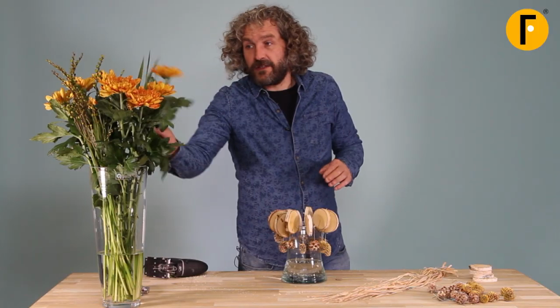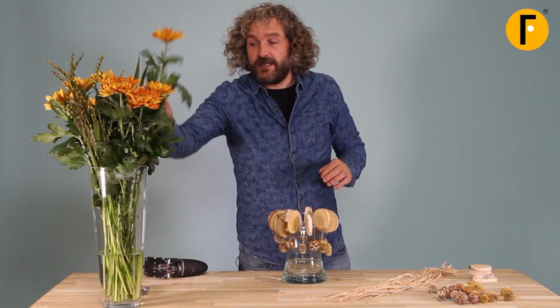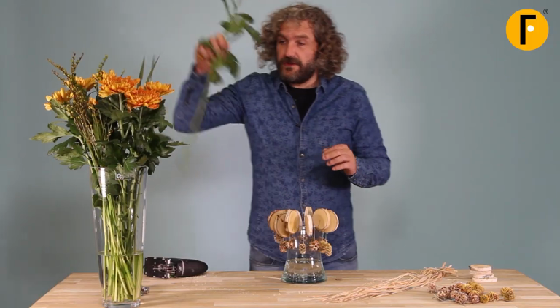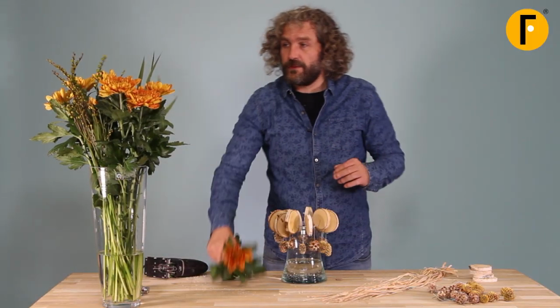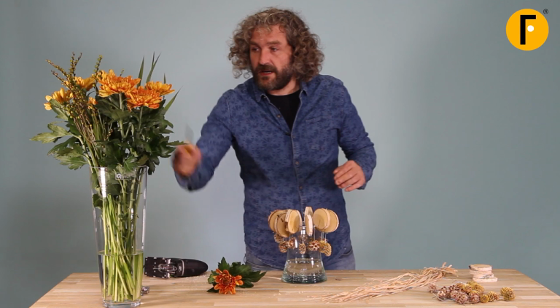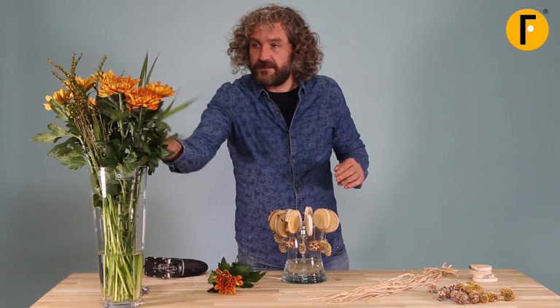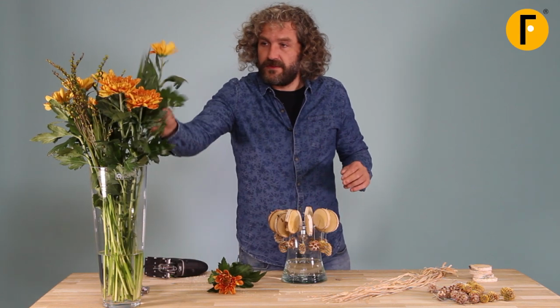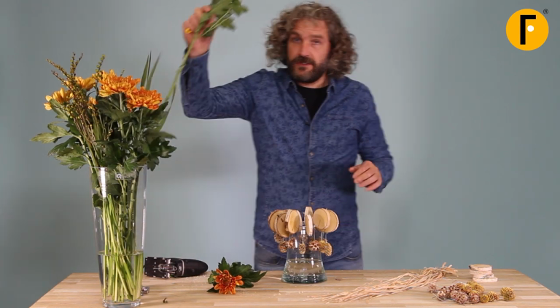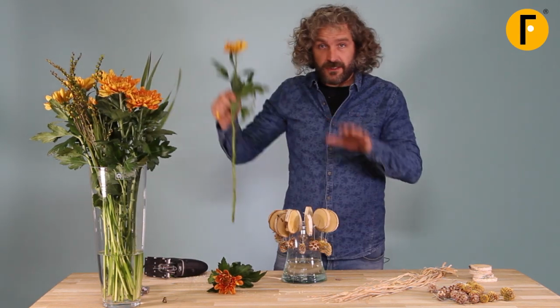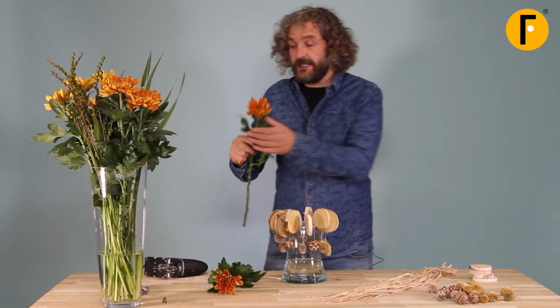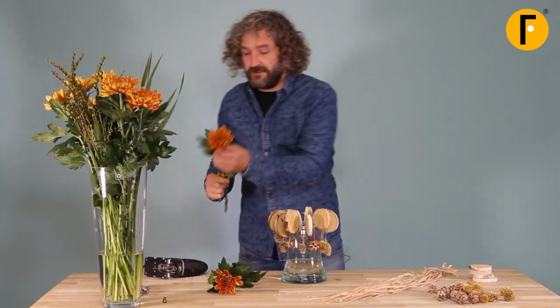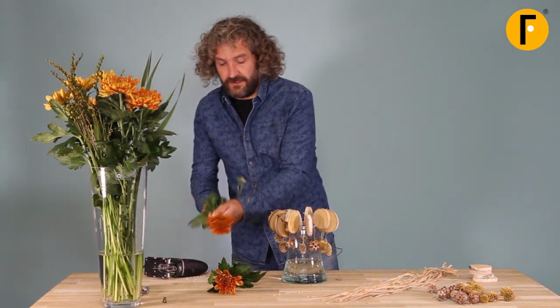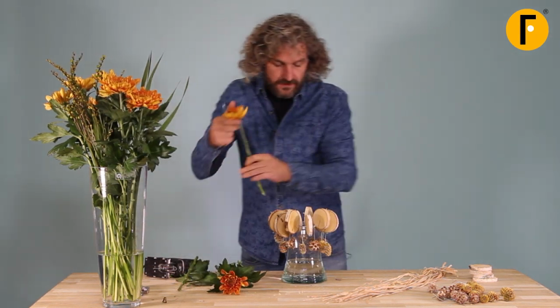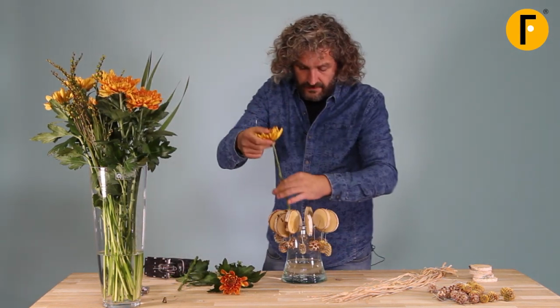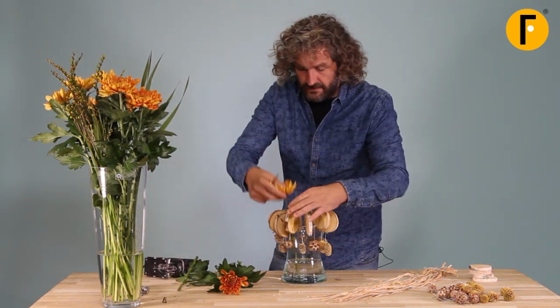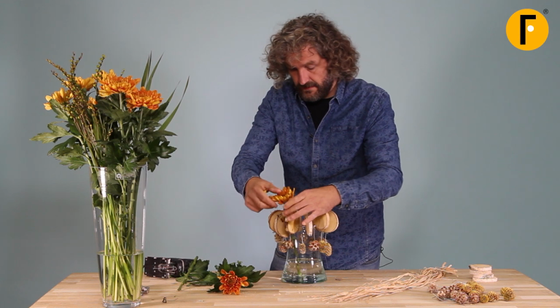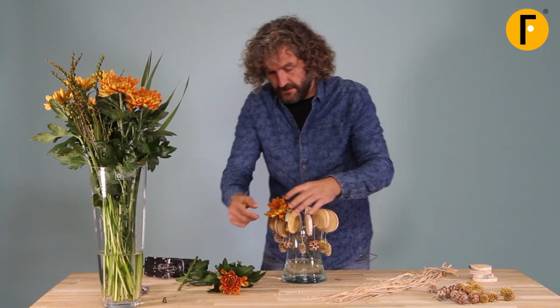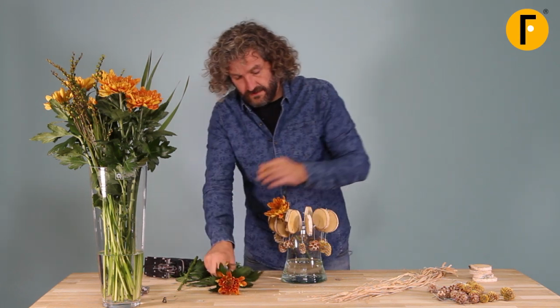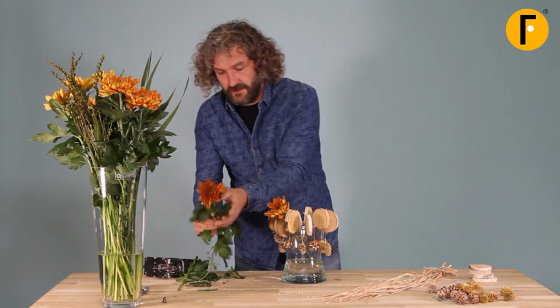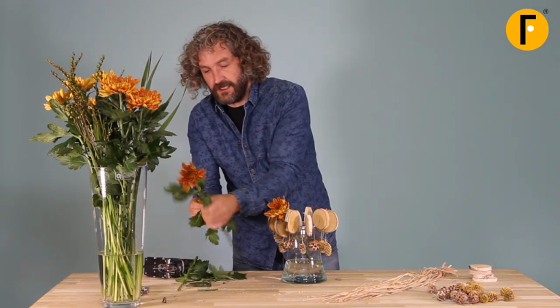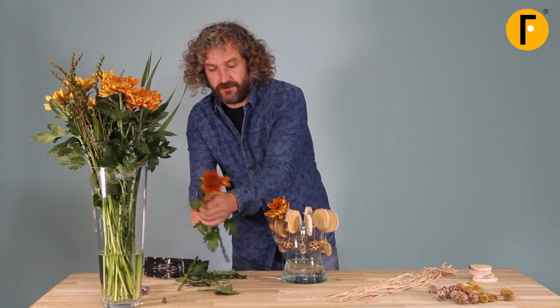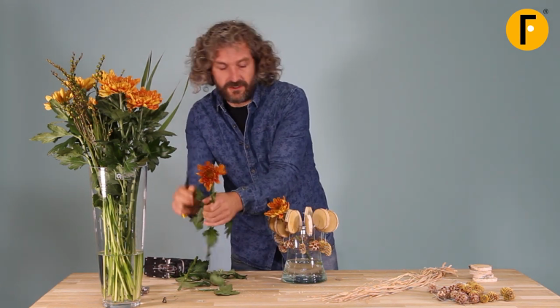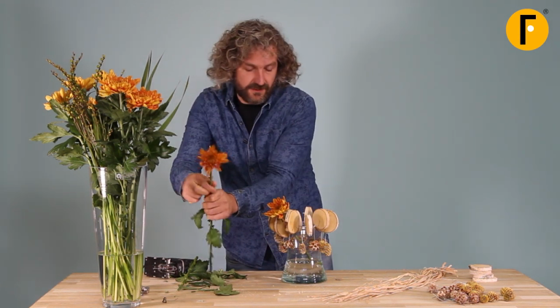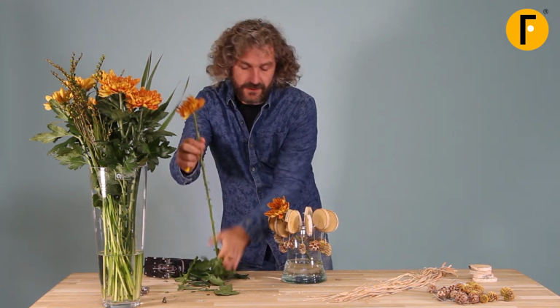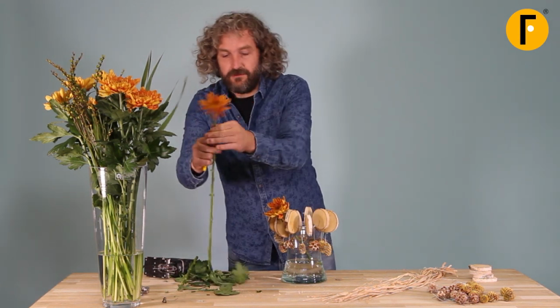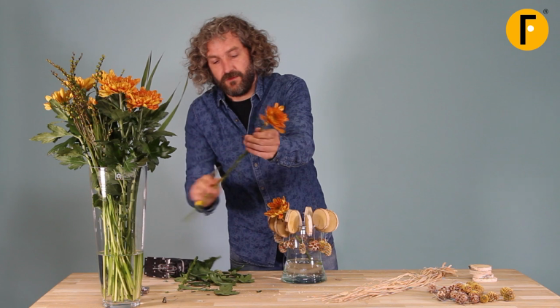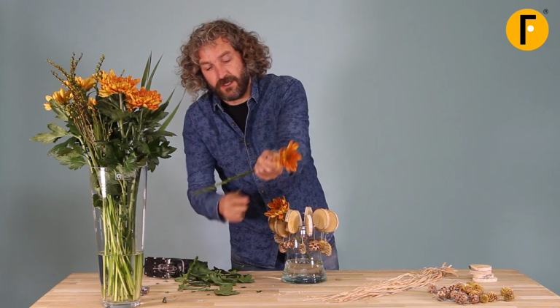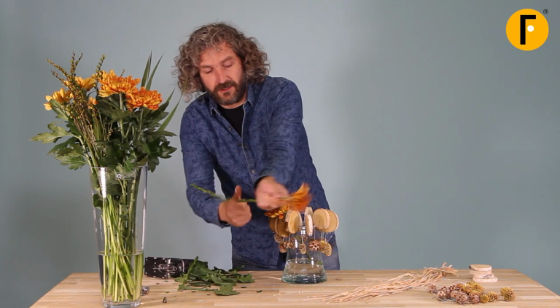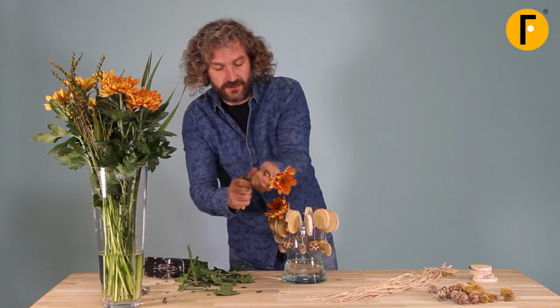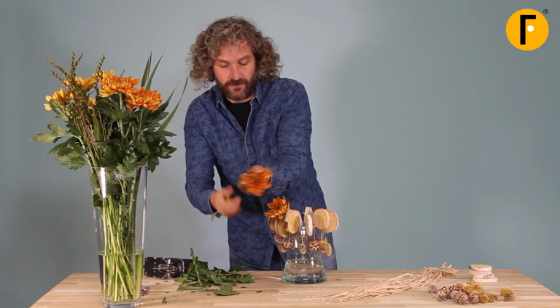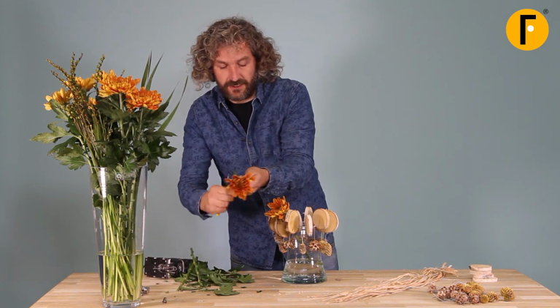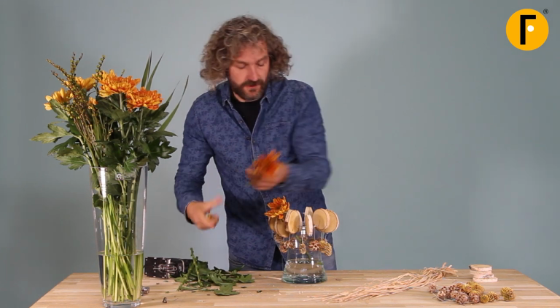Now it's time to work with our flowers. We're going to use them in different lengths. And of course, once in a while, make contact with the slices of wood.